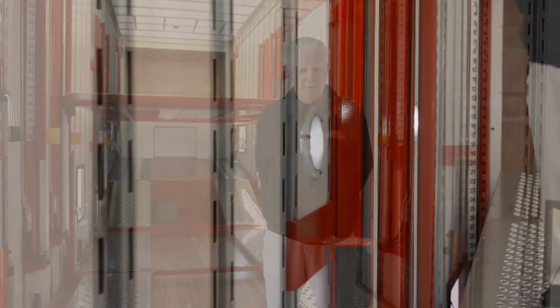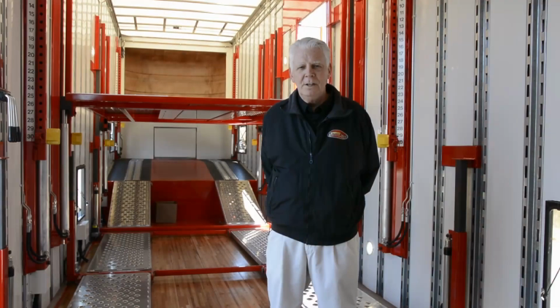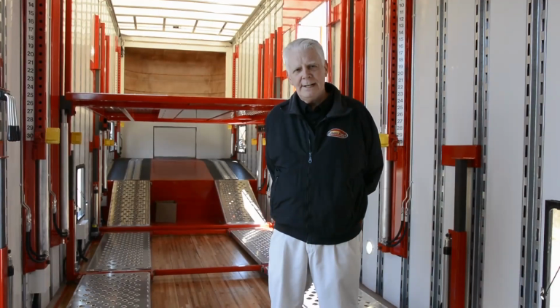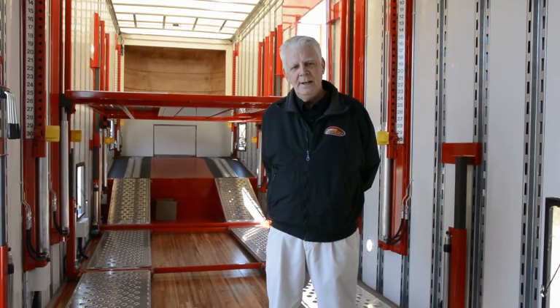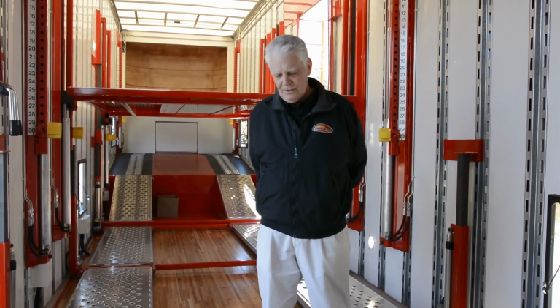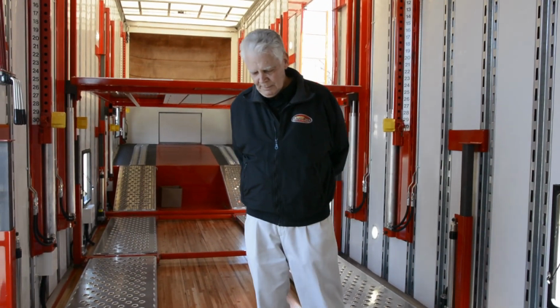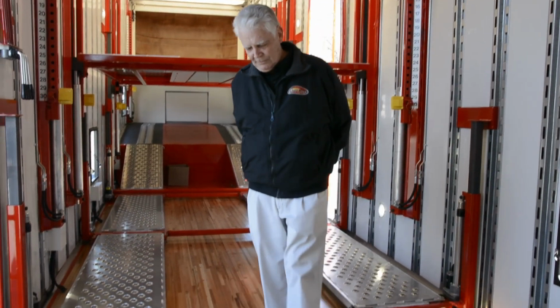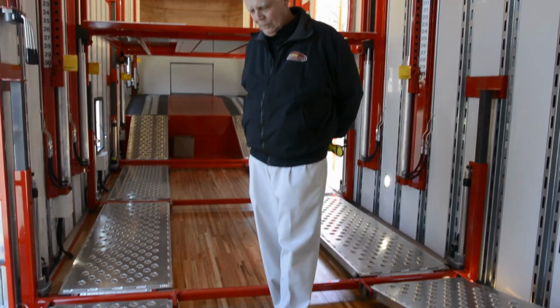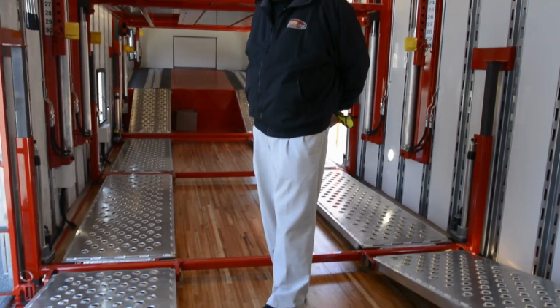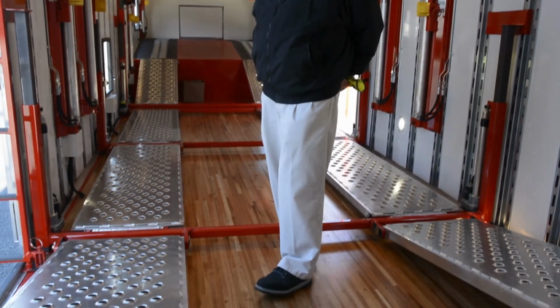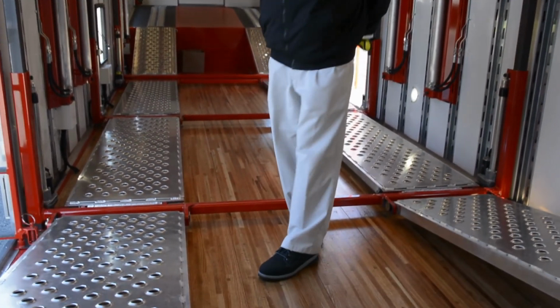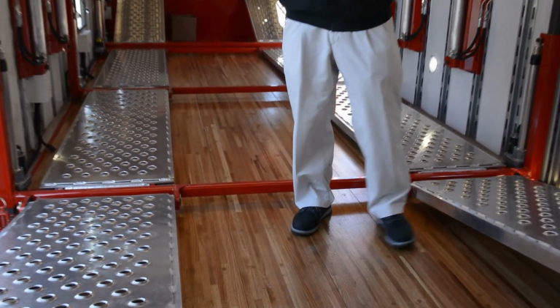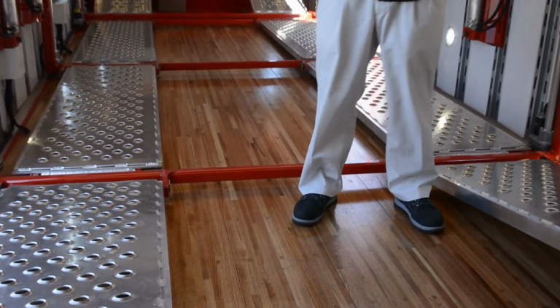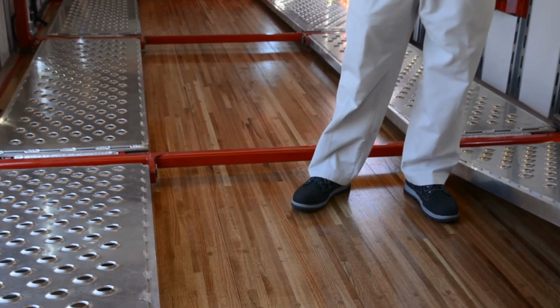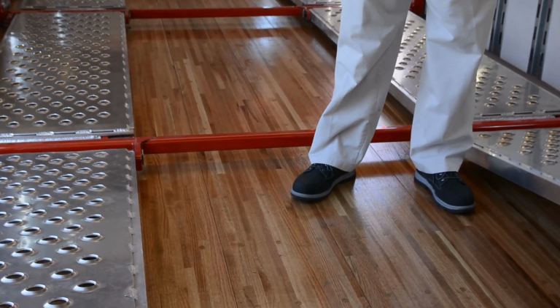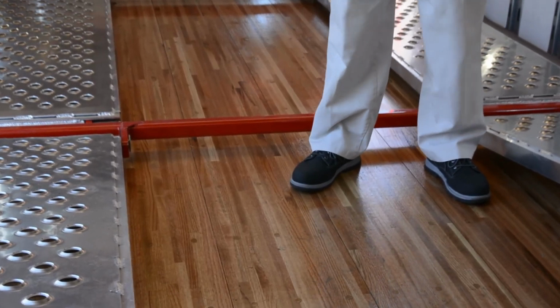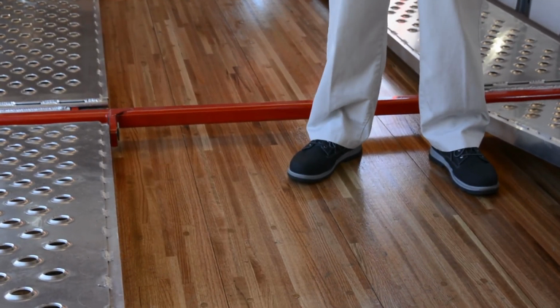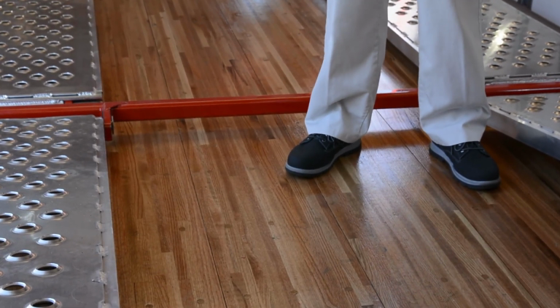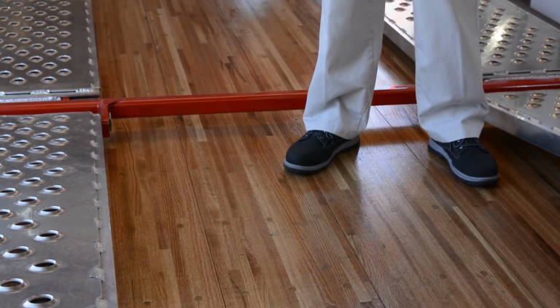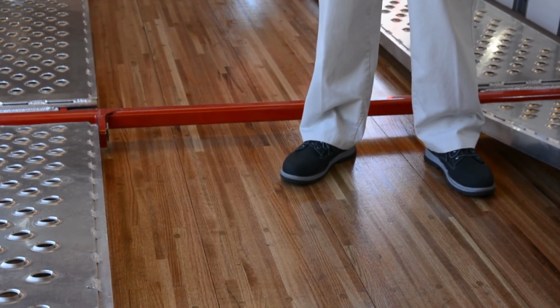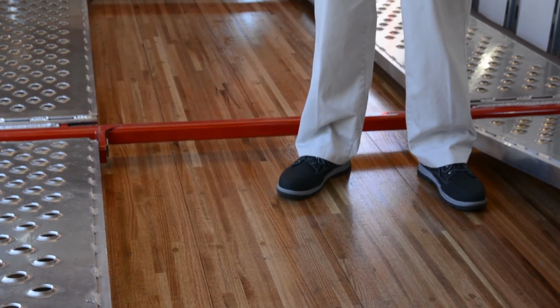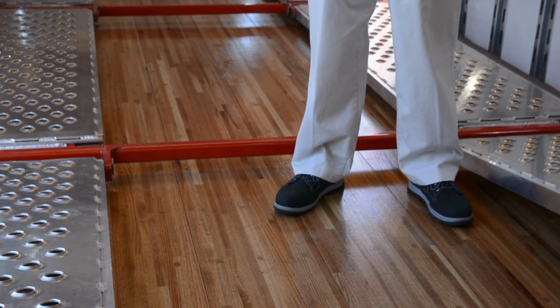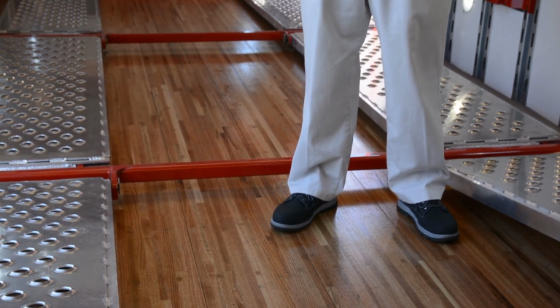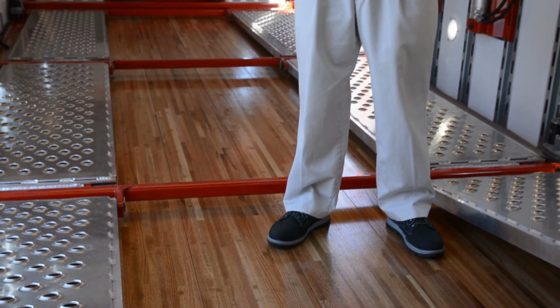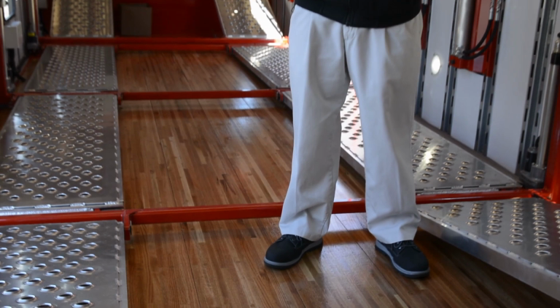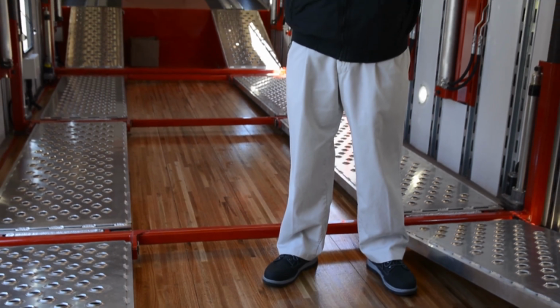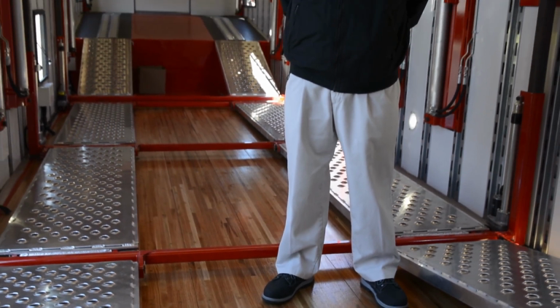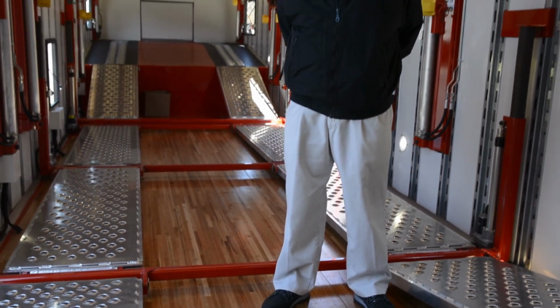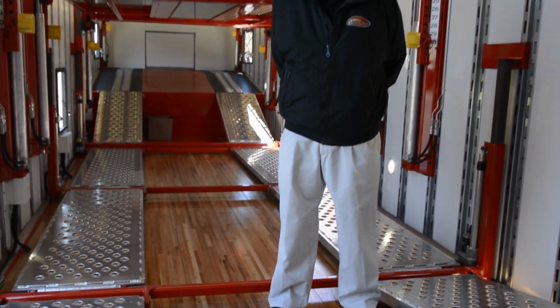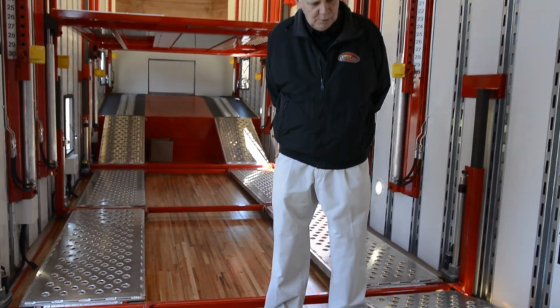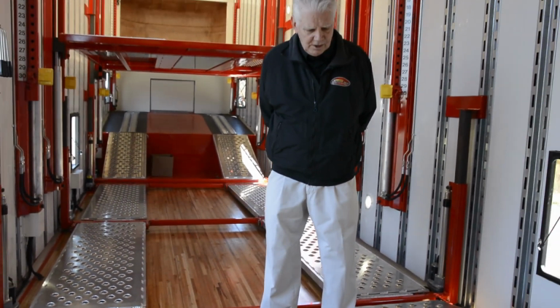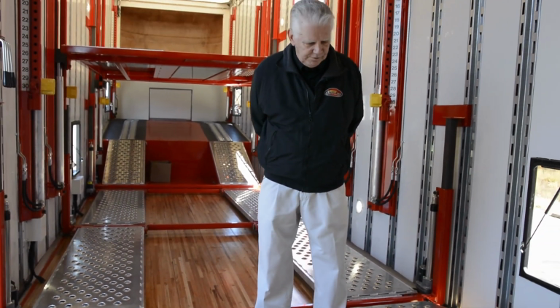We're now on the lower decks, and as you can see by the beautiful wood floor here, much of our clients are hauling high-end cars. So Kentucky wants to make it look very presentable to the clientele and to the customer, so they put a nice hardwood floor in here.